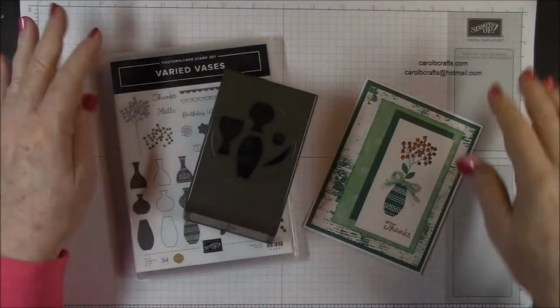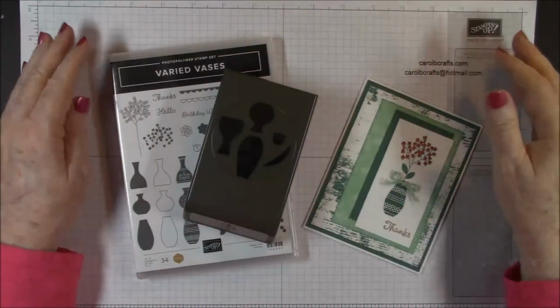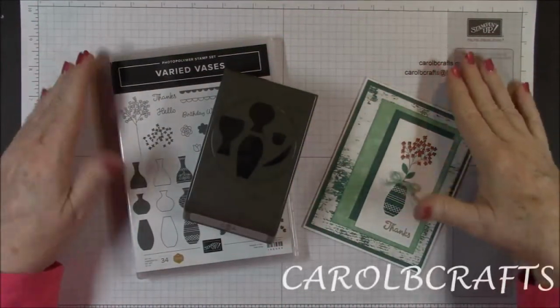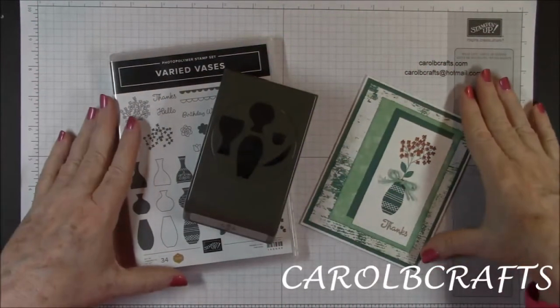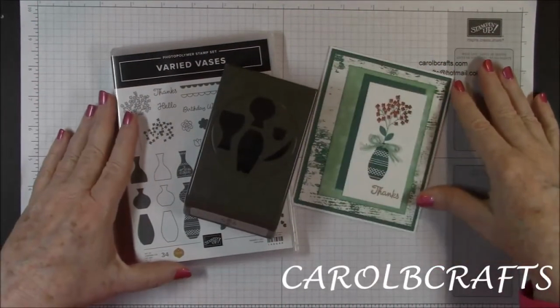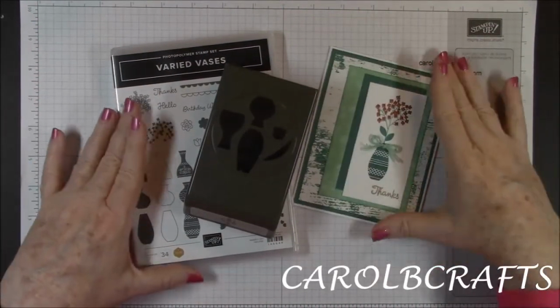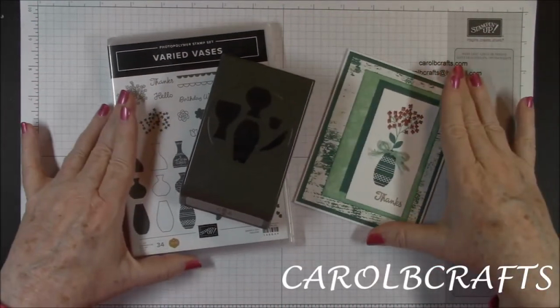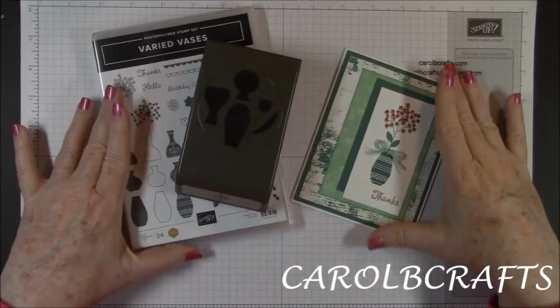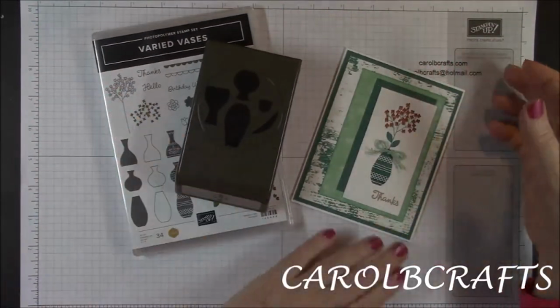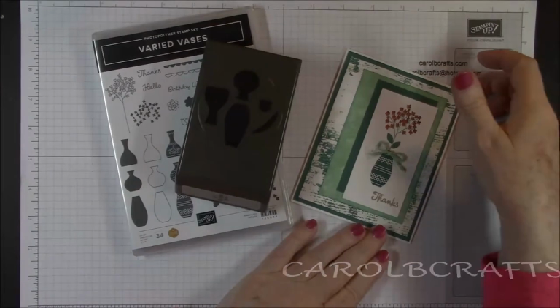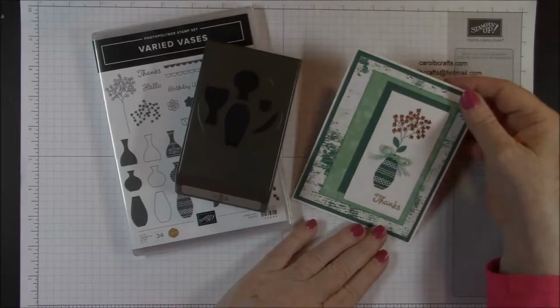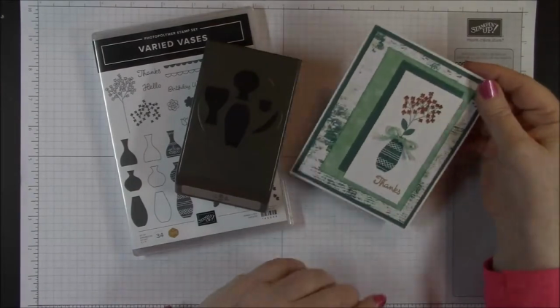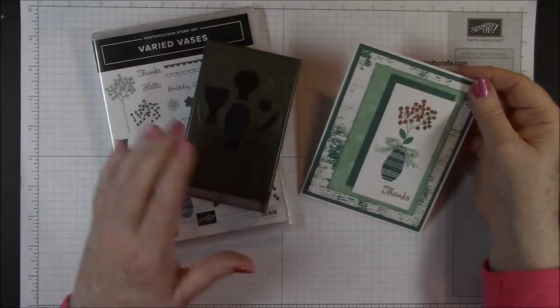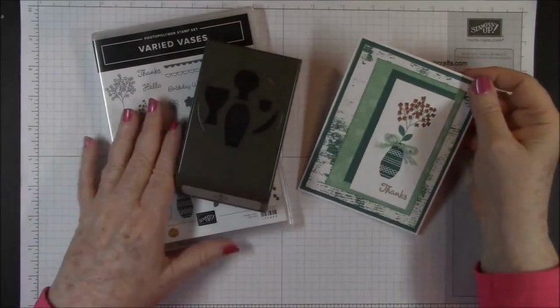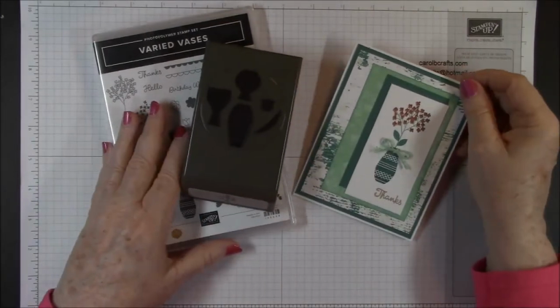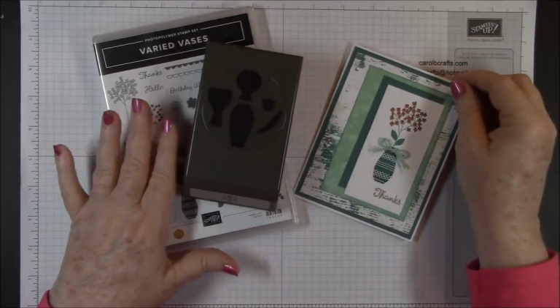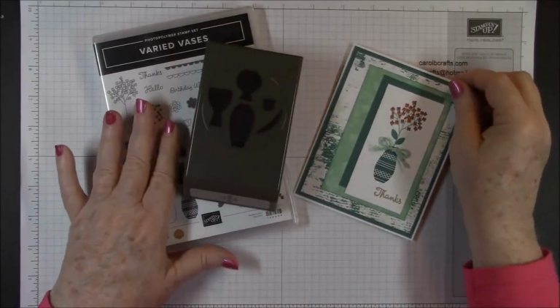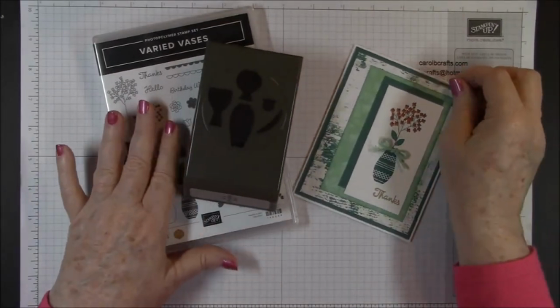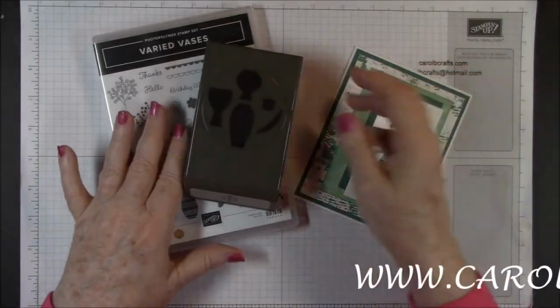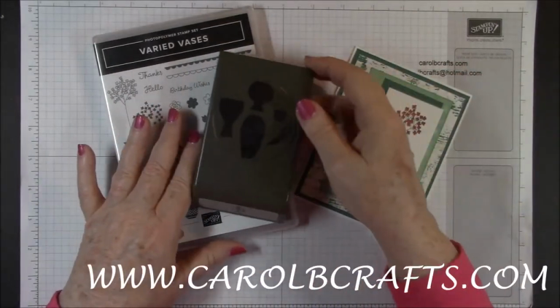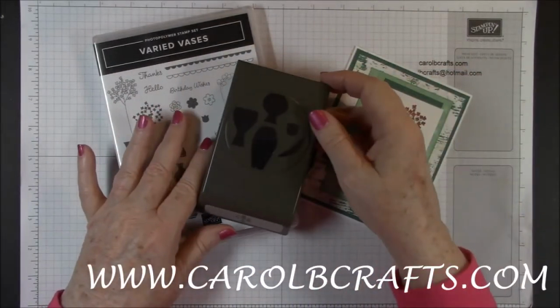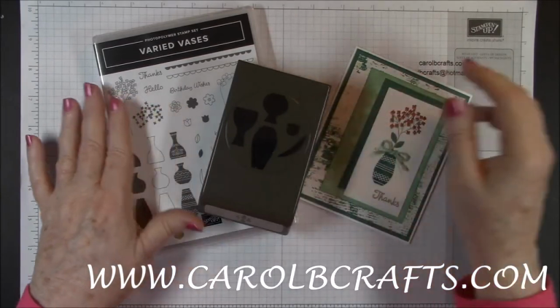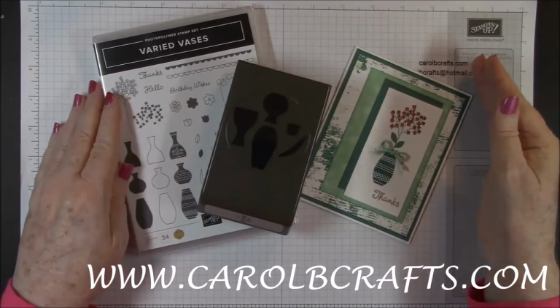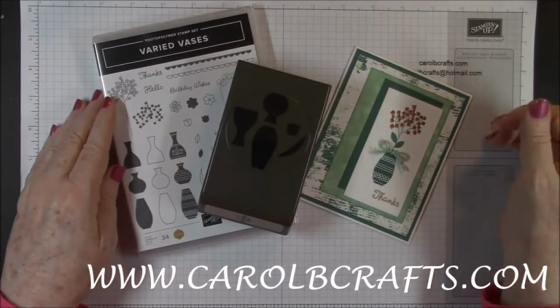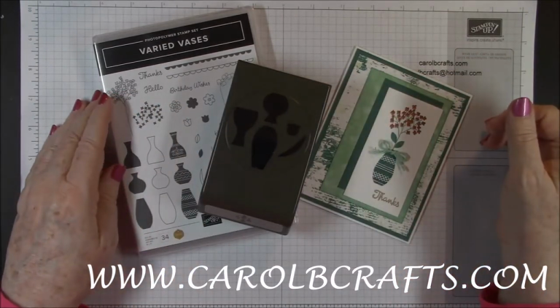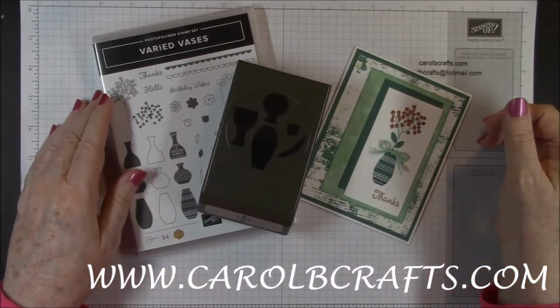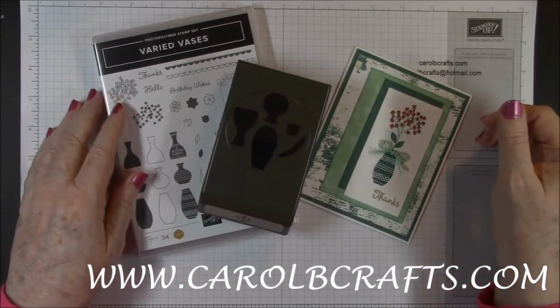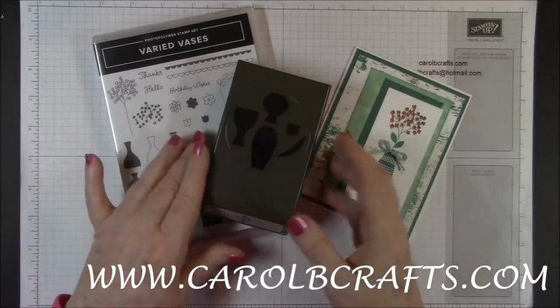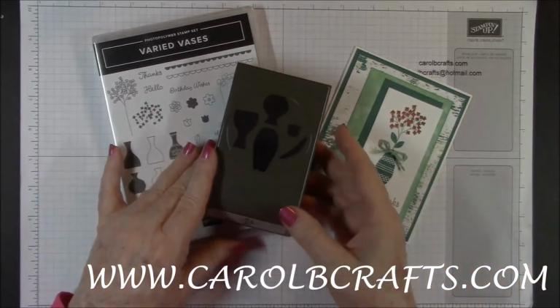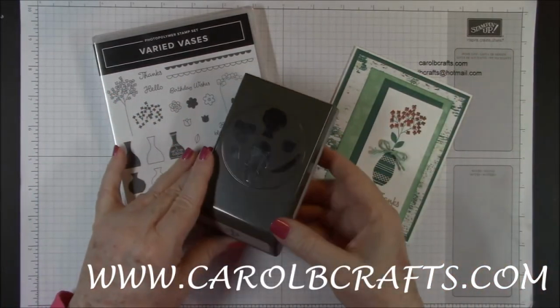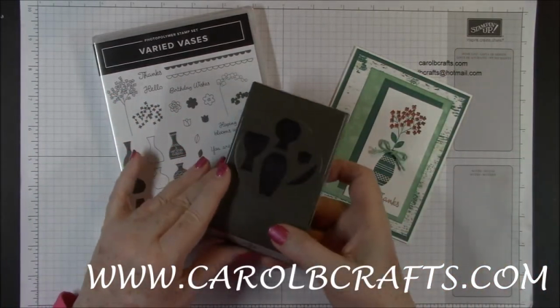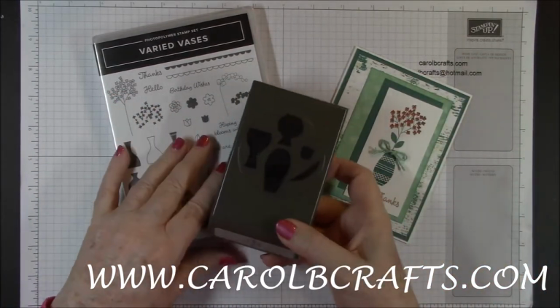Hi there, it's Carol with Carol B. Crafts. Today we'll be making card number four in my Varied Vases online card class. Check out my website www.carolbcrafts.com to see what current classes I'm offering.